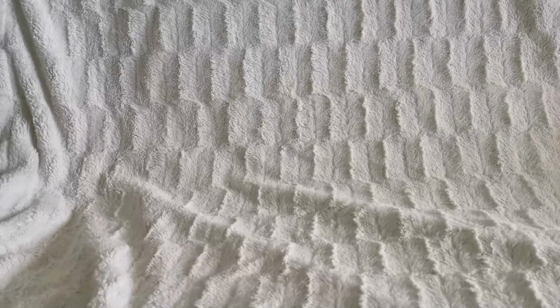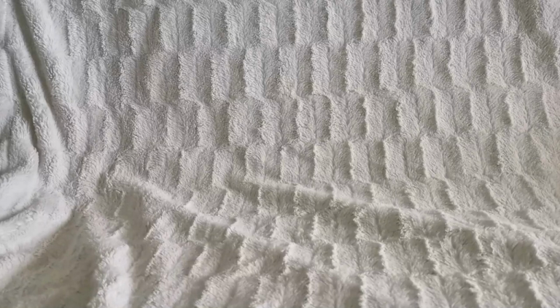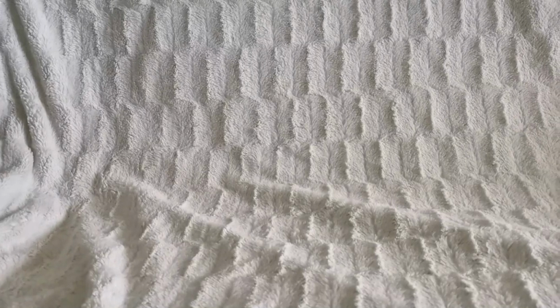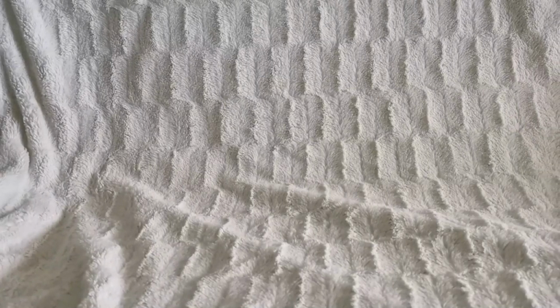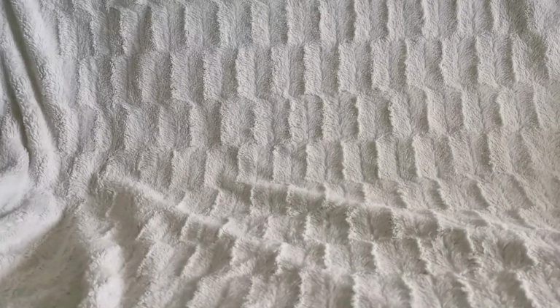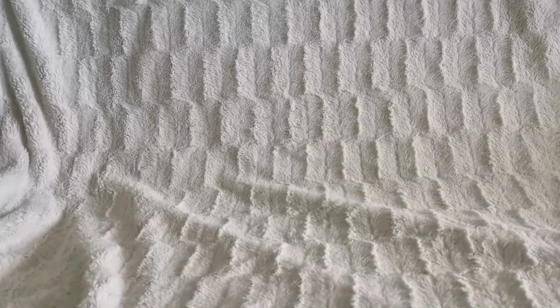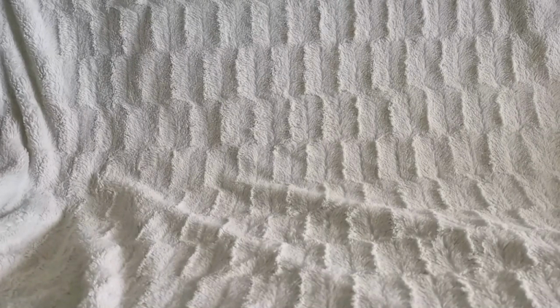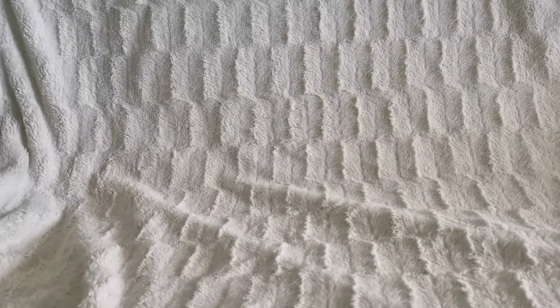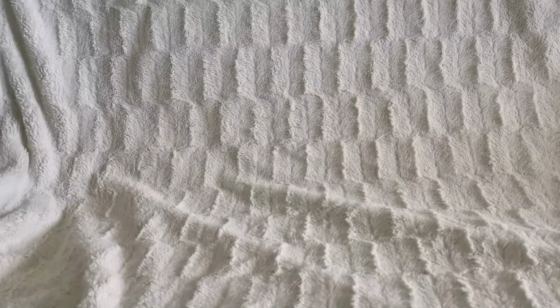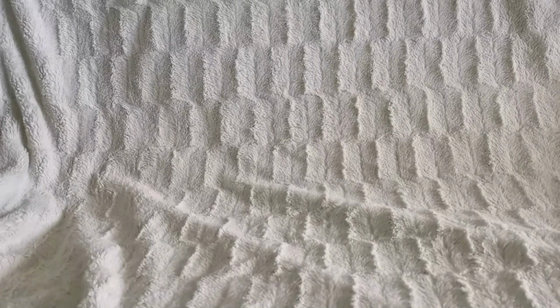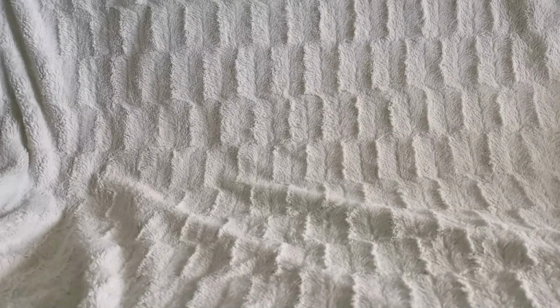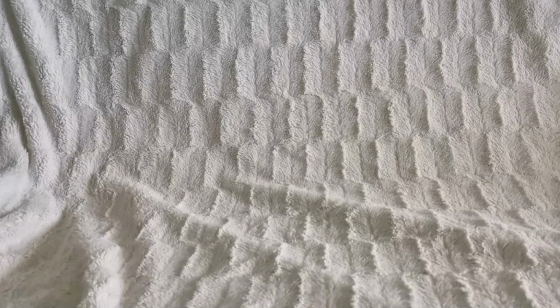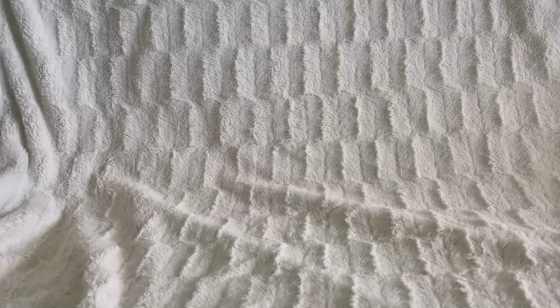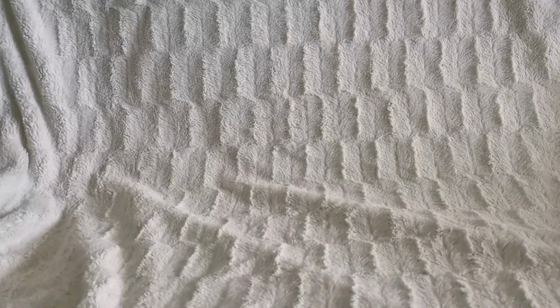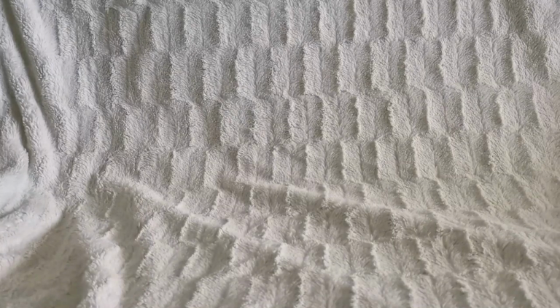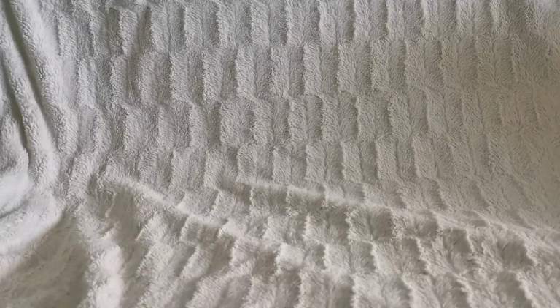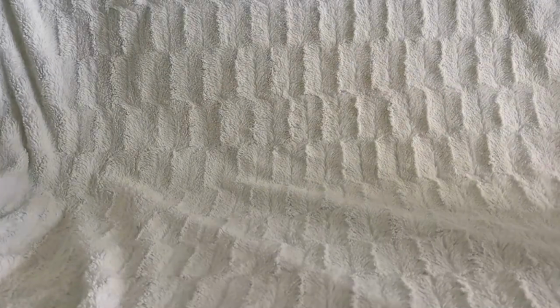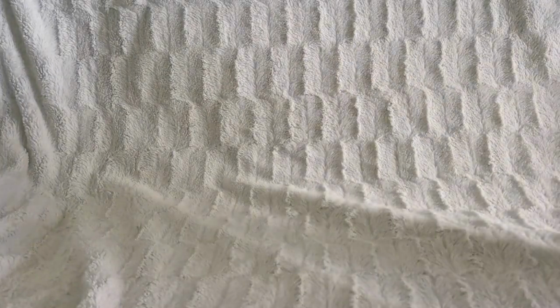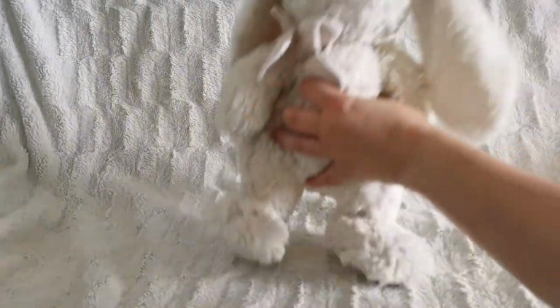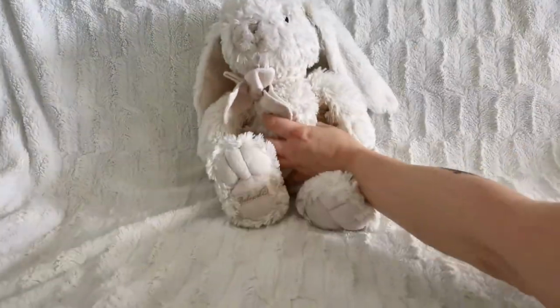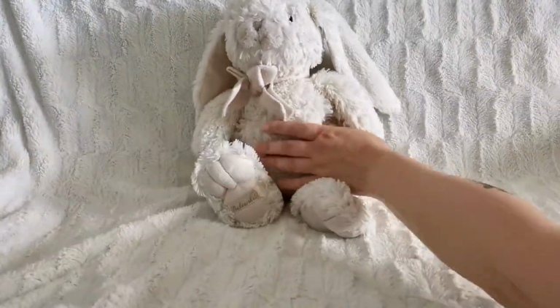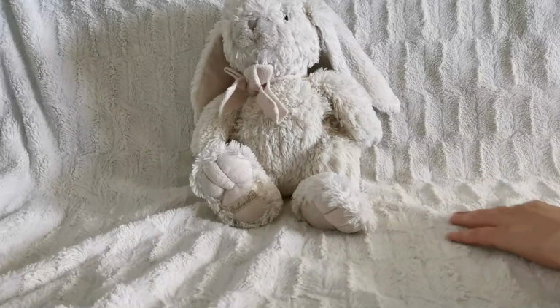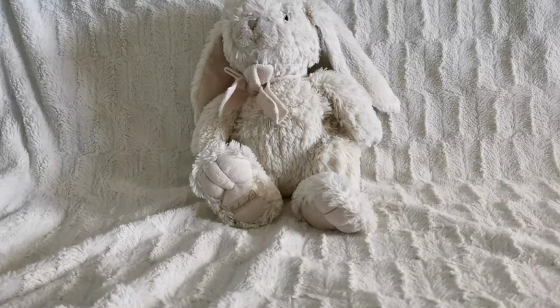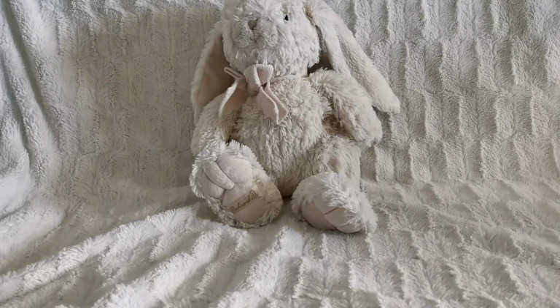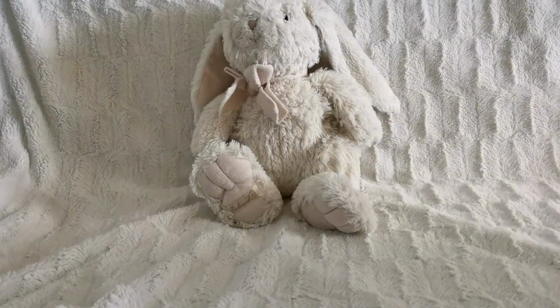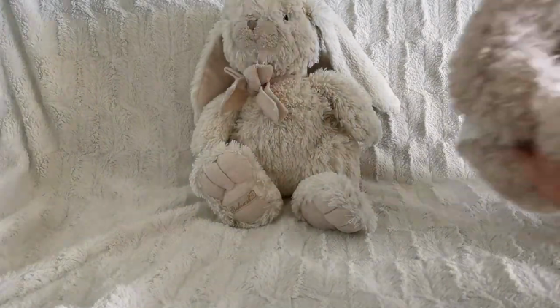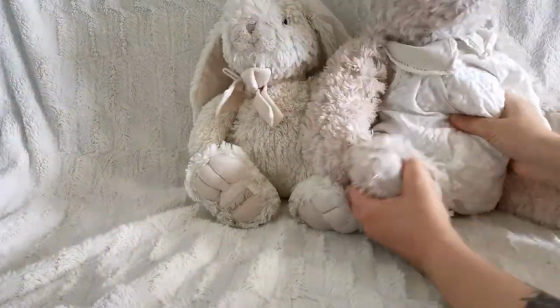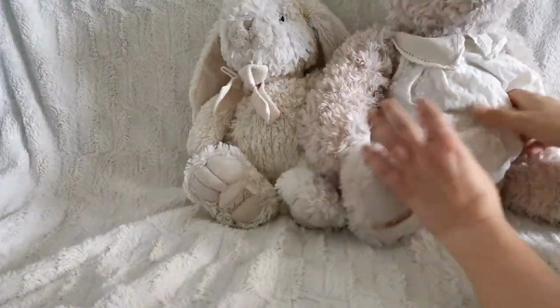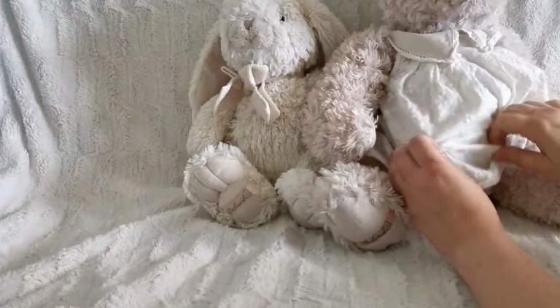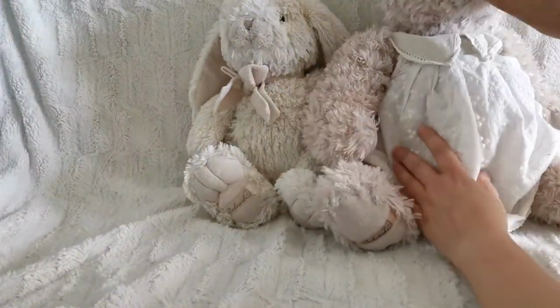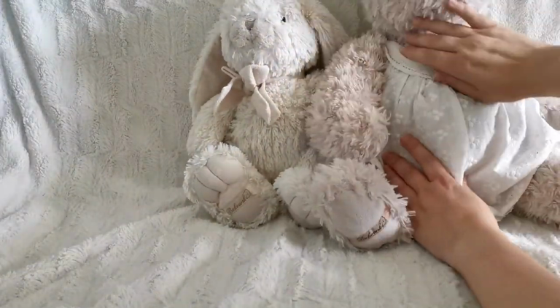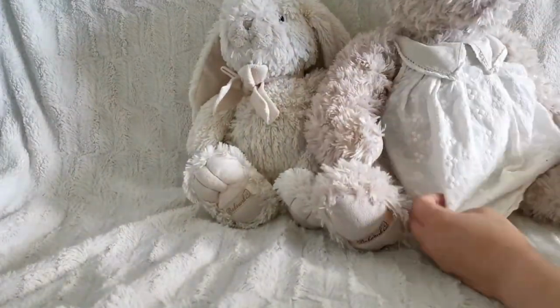Hi and welcome to this video. Today I have a toy collecting video and this is my teddy bear collection from Barbara Bukowski. It's a designer stuffed animal brand and I do have a few different ones.